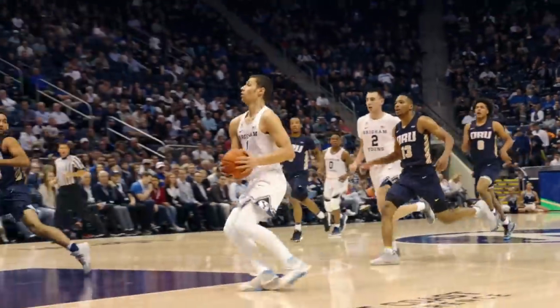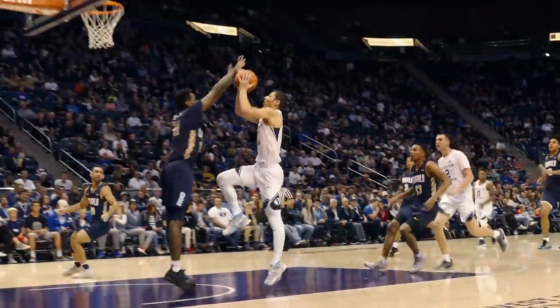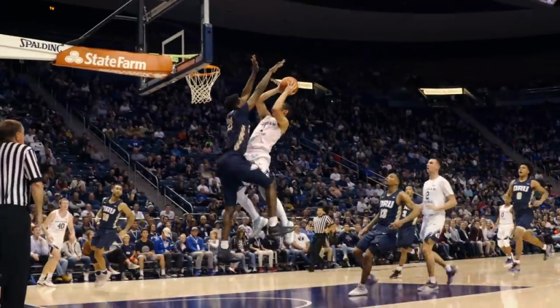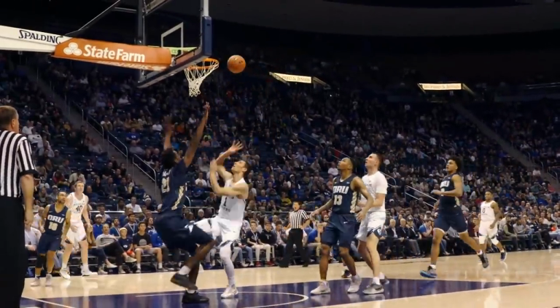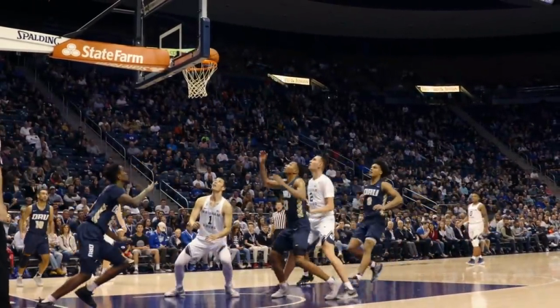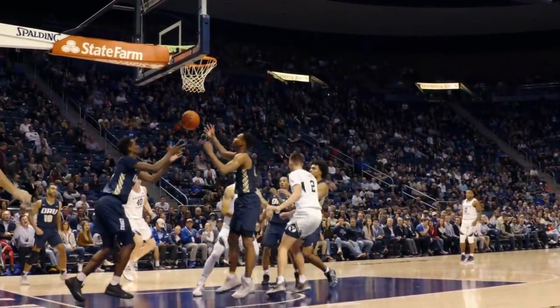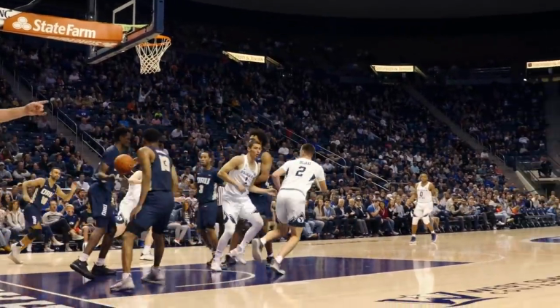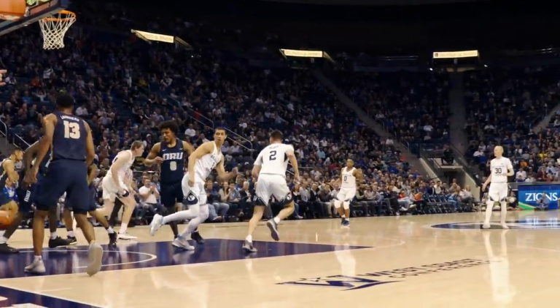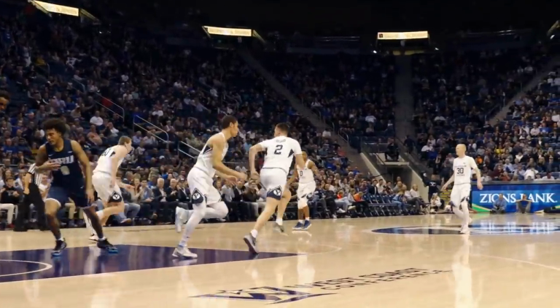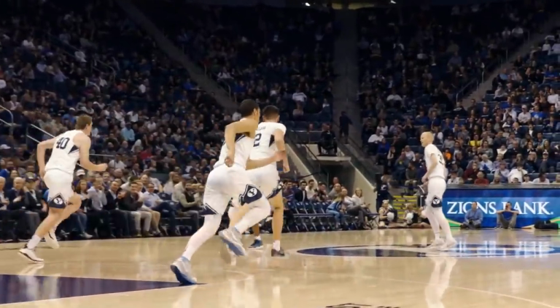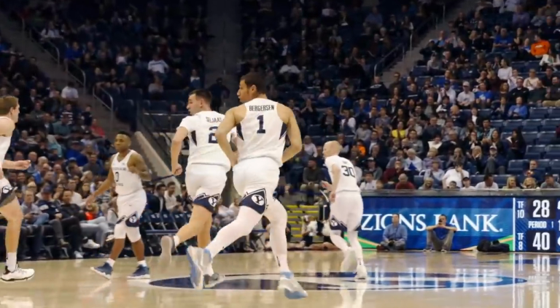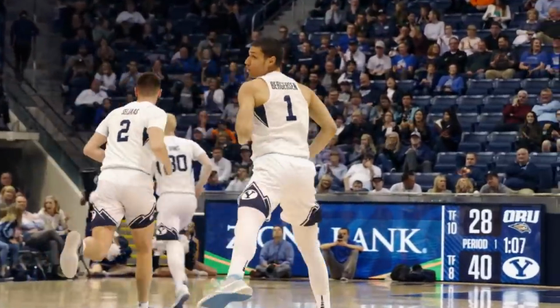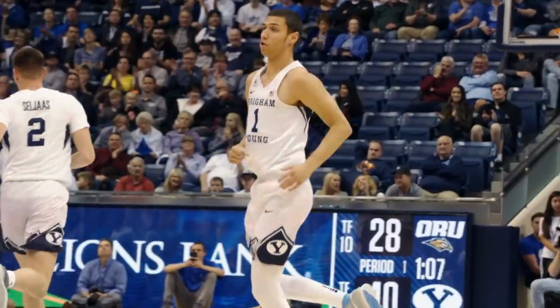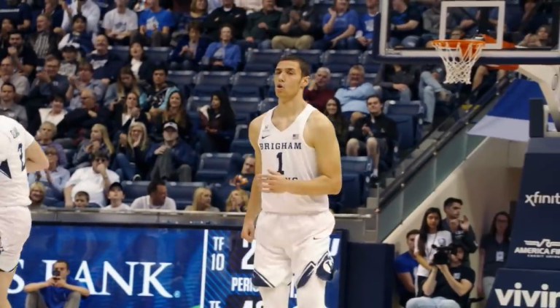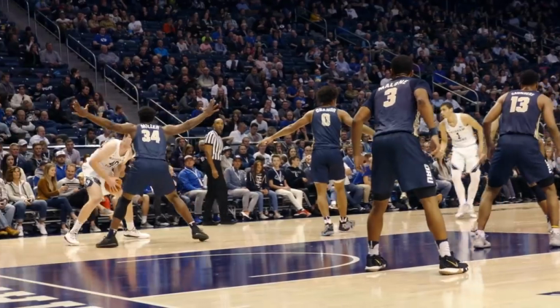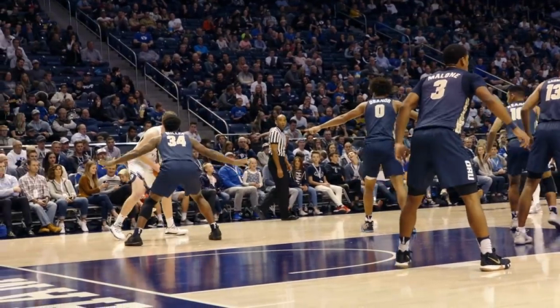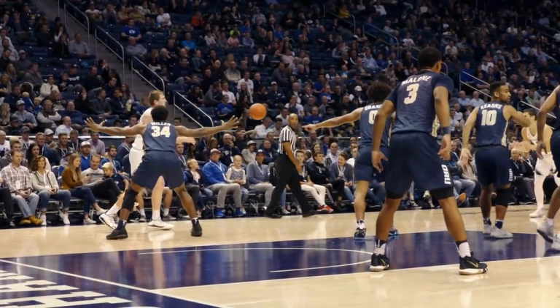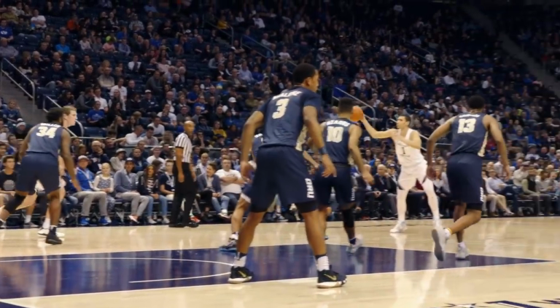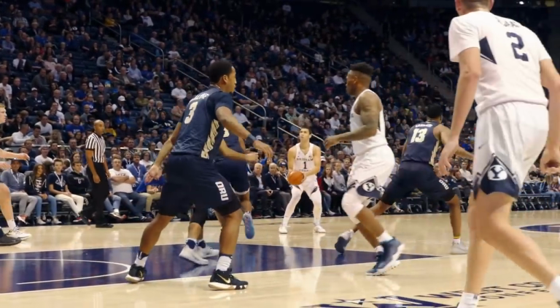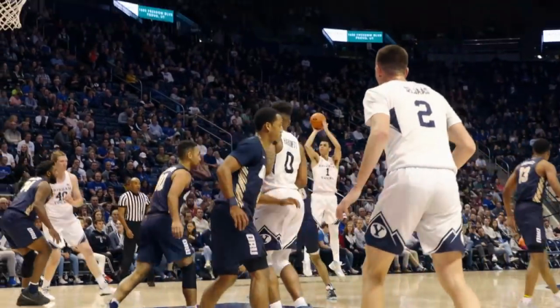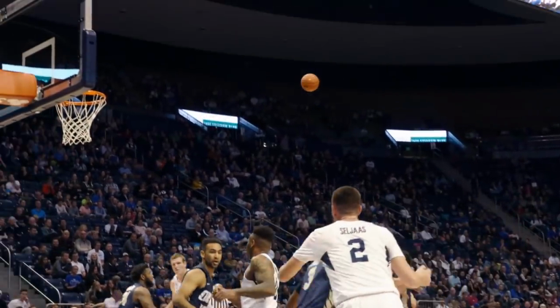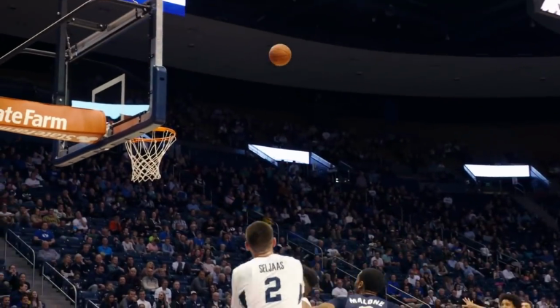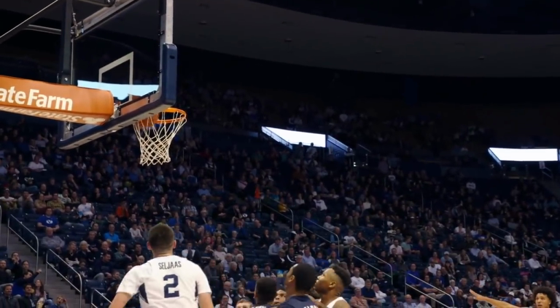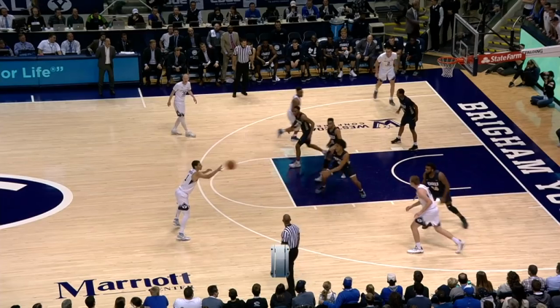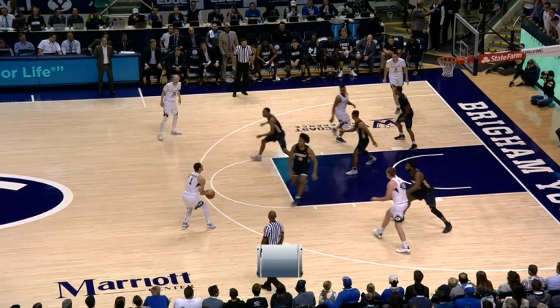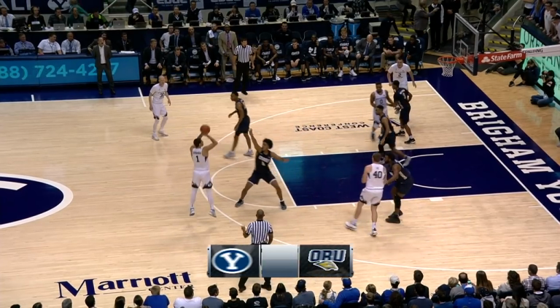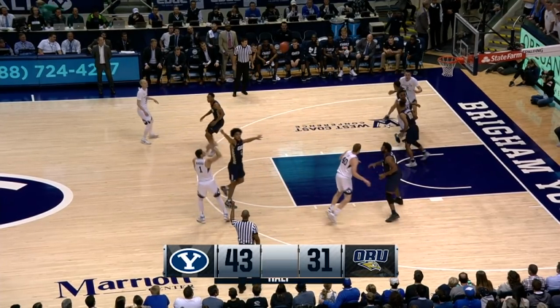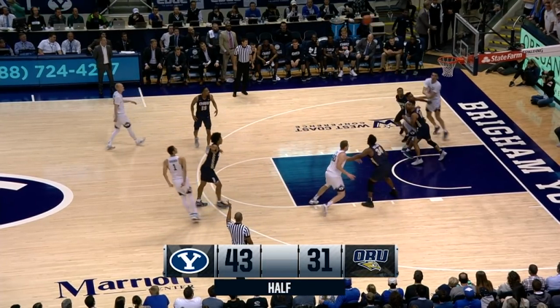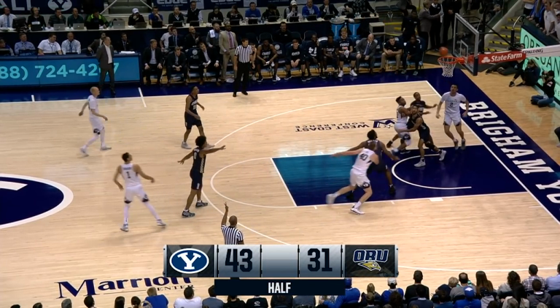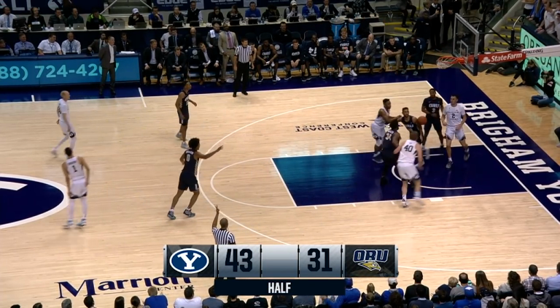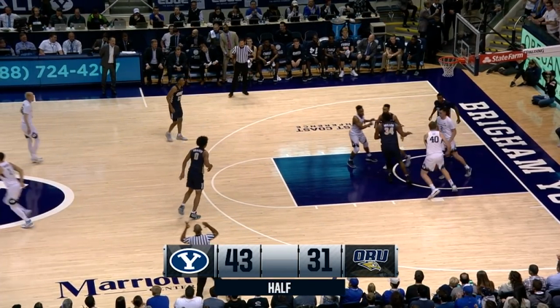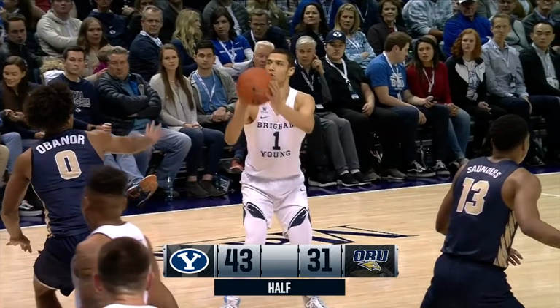Selyus ahead to Bergersen. Bergersen hard to the hole and coaxes it over the iron for the score. Ryland Bergersen. Keeps it downstairs to Colby Lee, back to Rye — open three, takes it, makes it. Ryland Bergersen. BYU with five threes here in the first half.